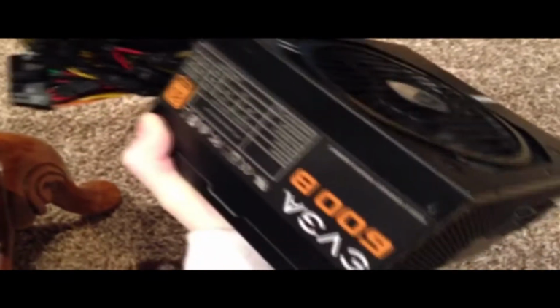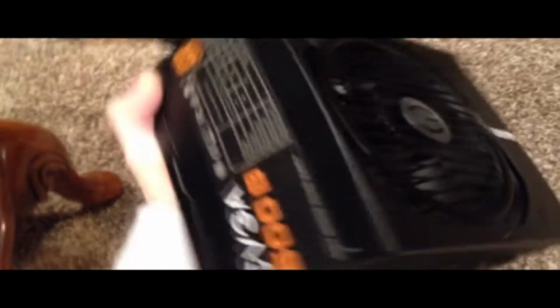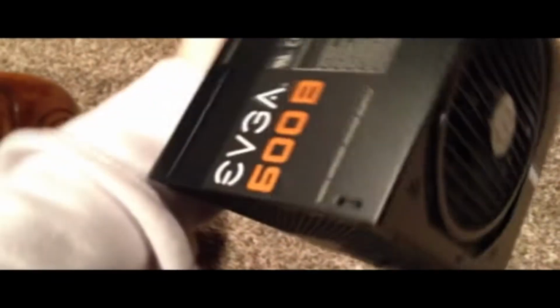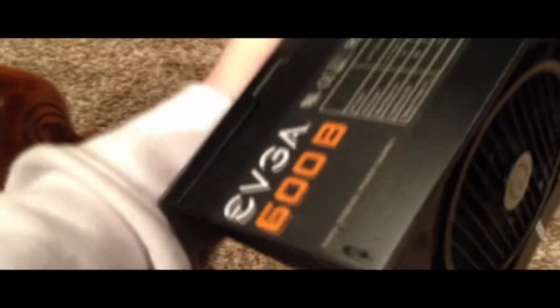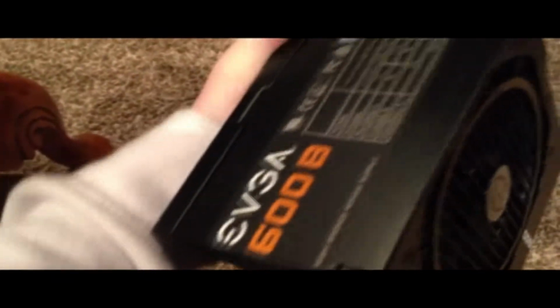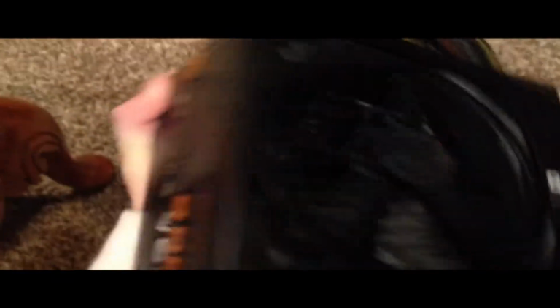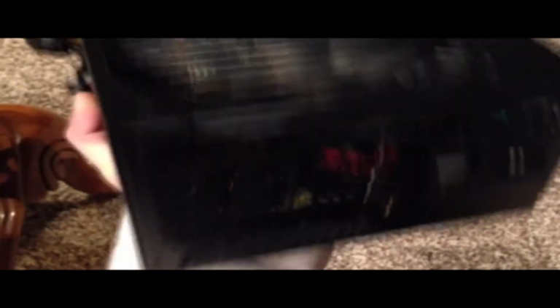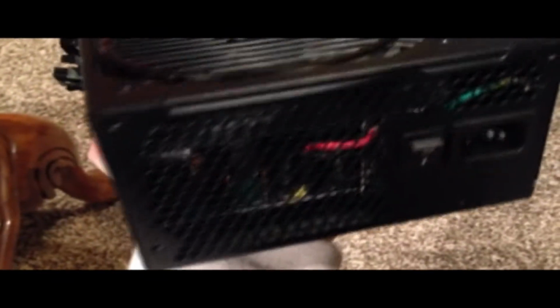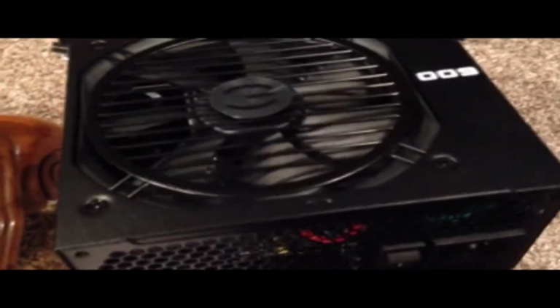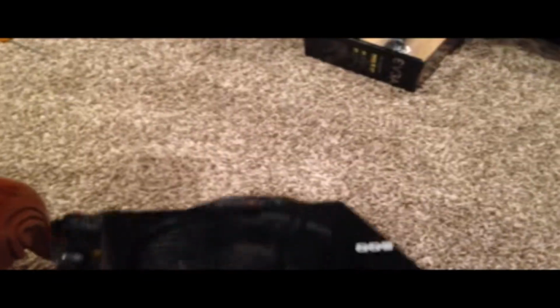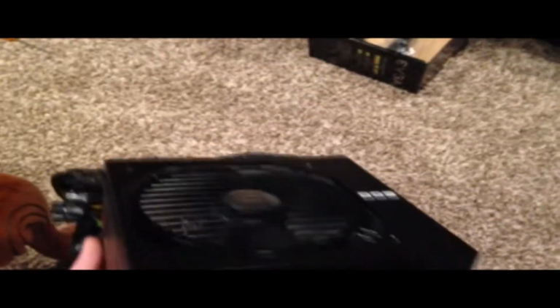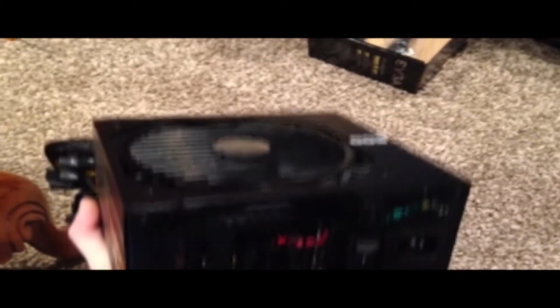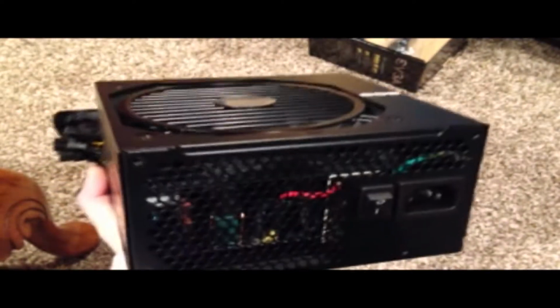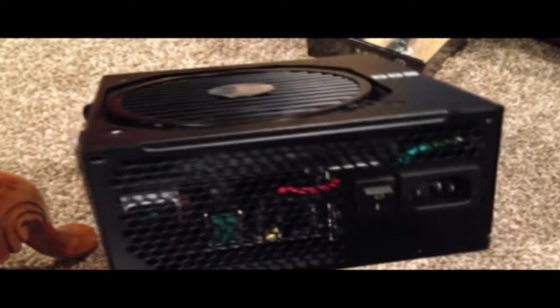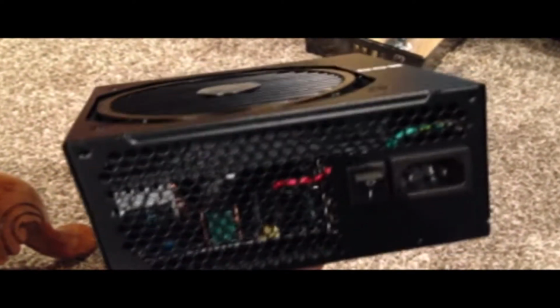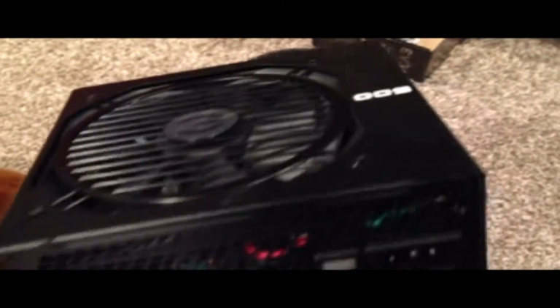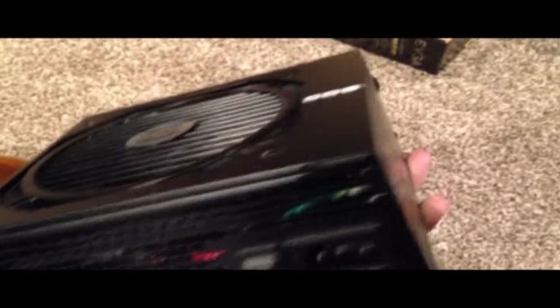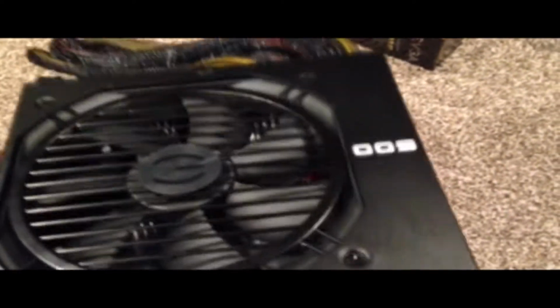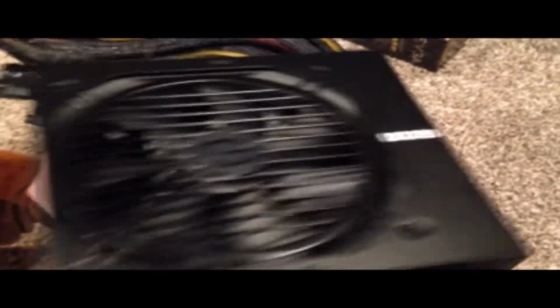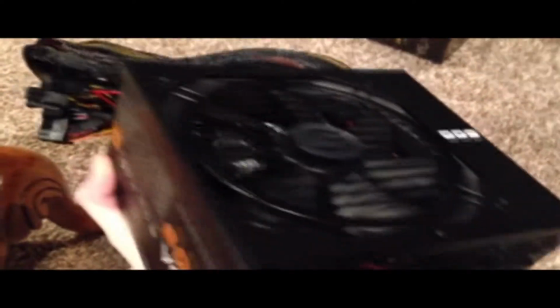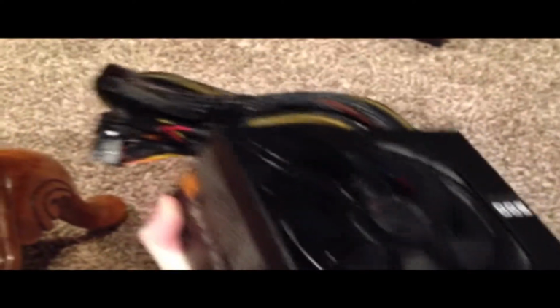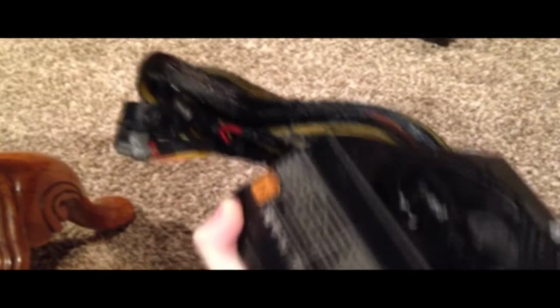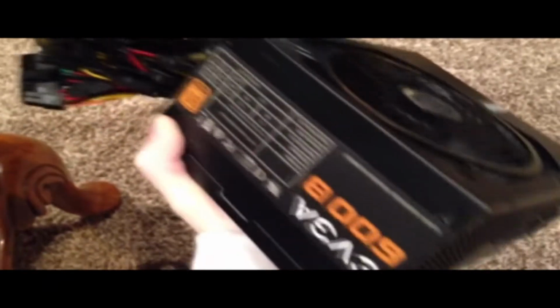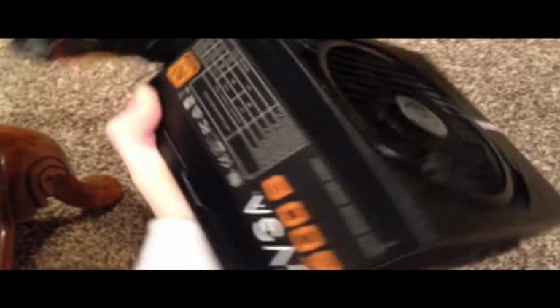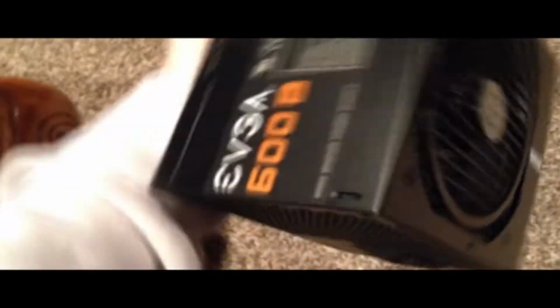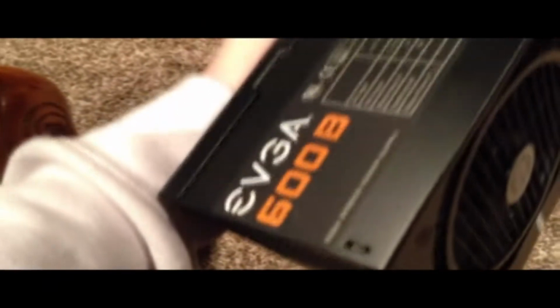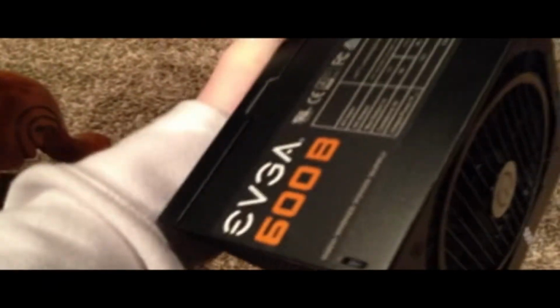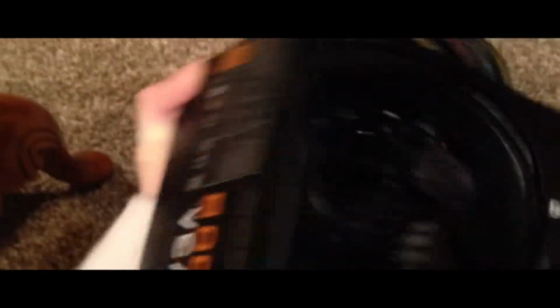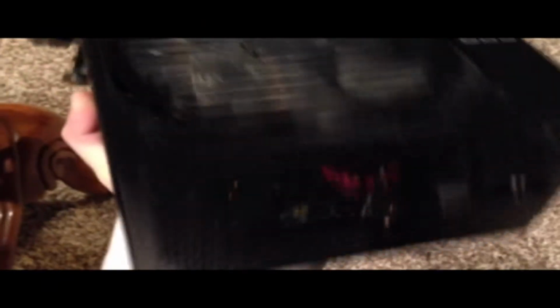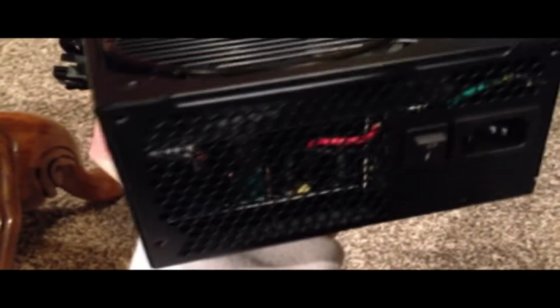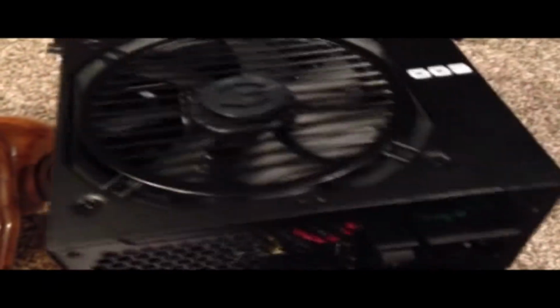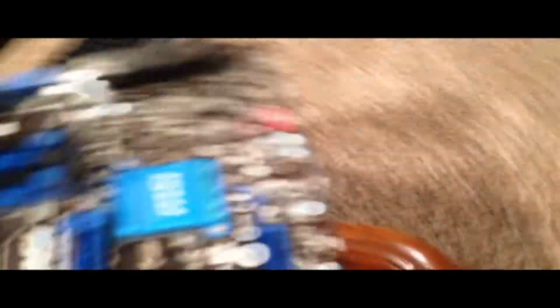The EVGA 600 Bronze is 600 watts and this is plenty of power for our gaming PC. It's gonna last a very long time and allows for further upgrades if I'd like to.